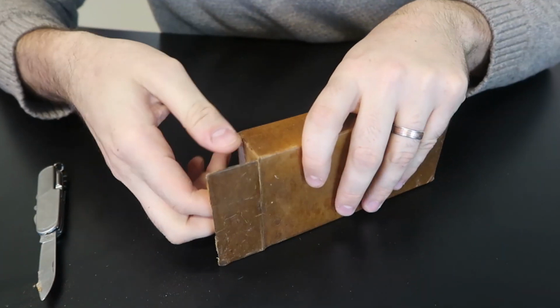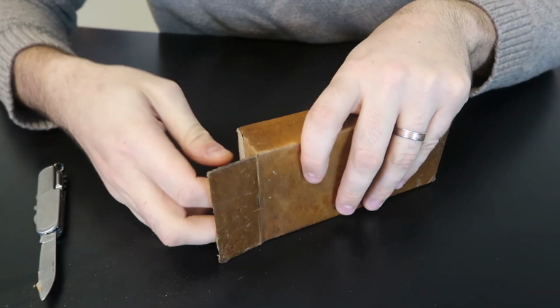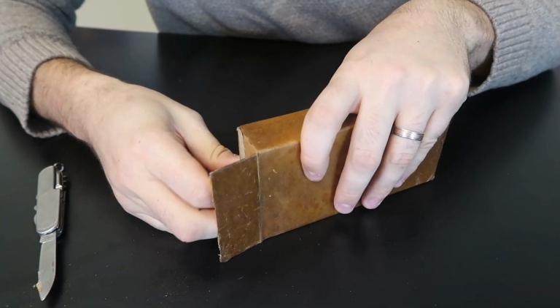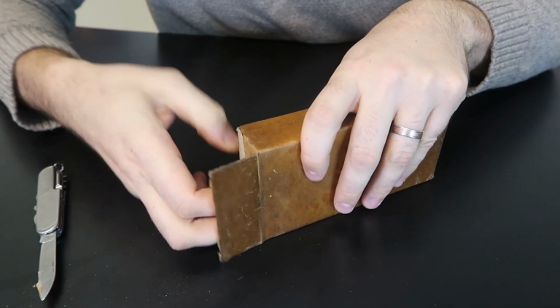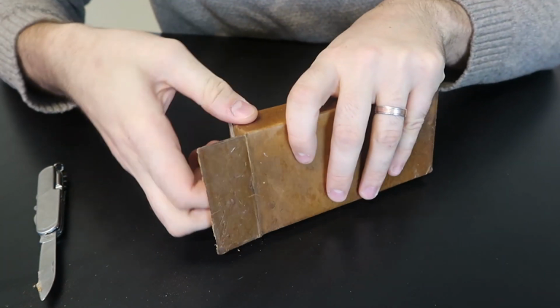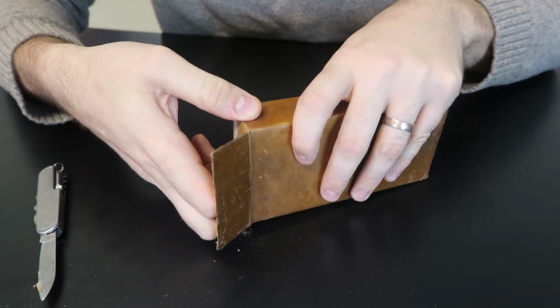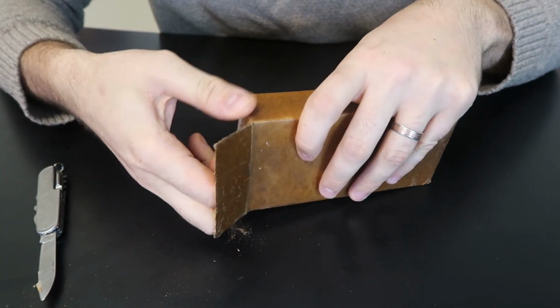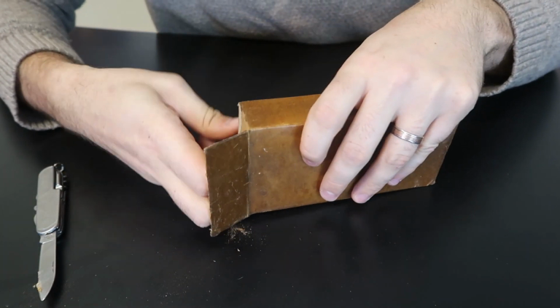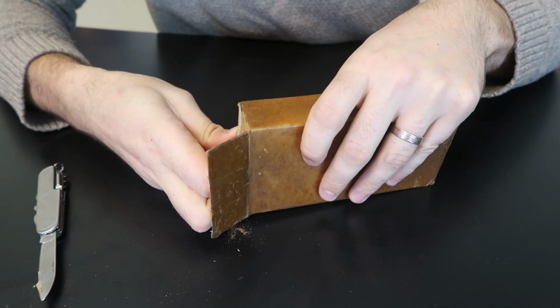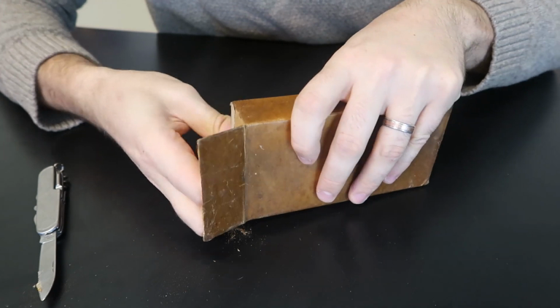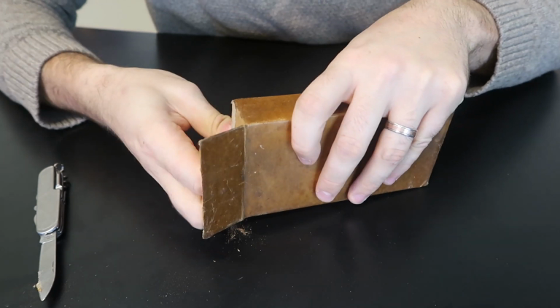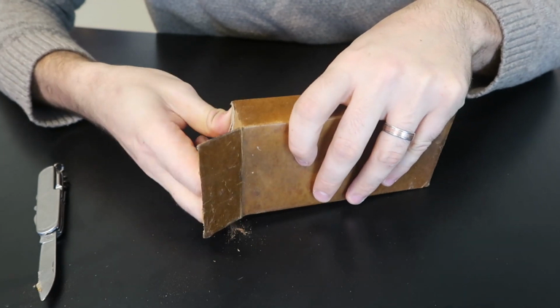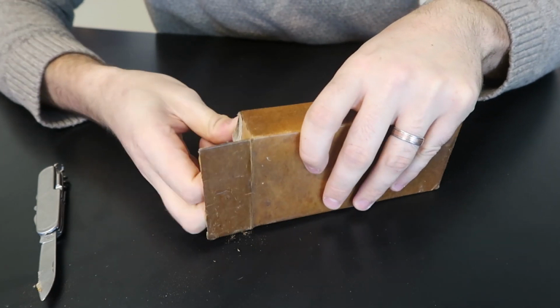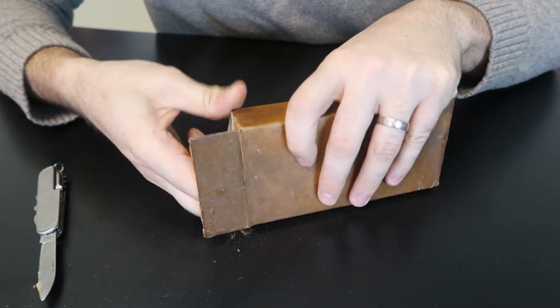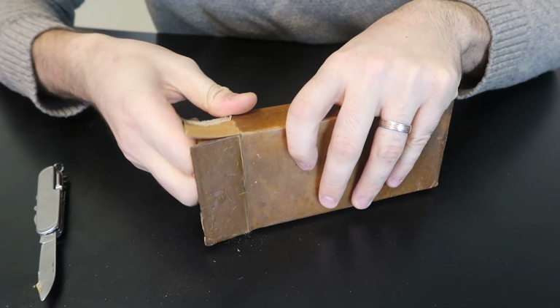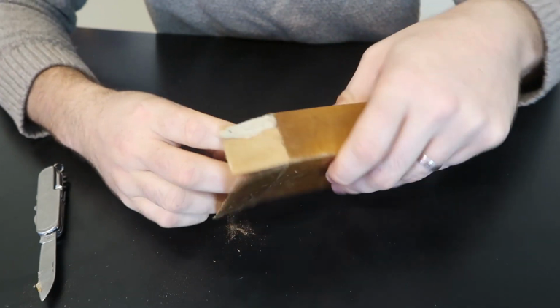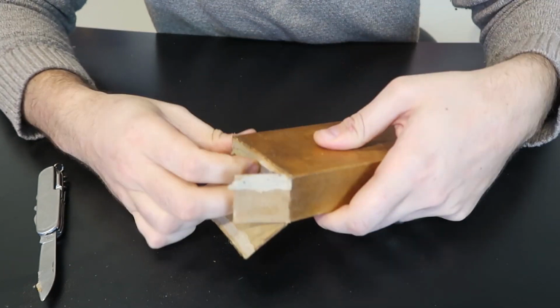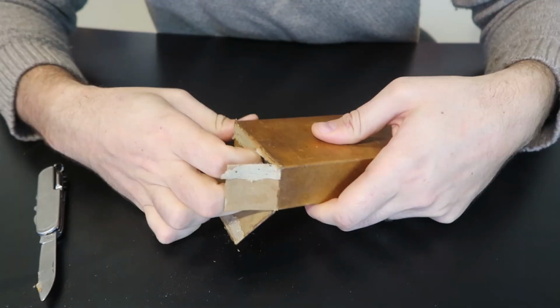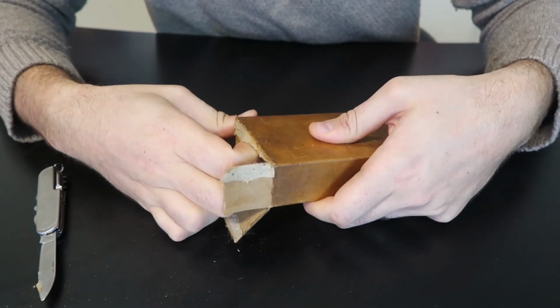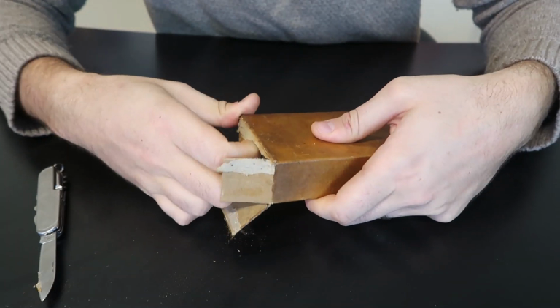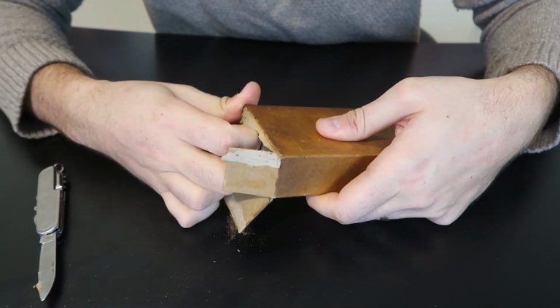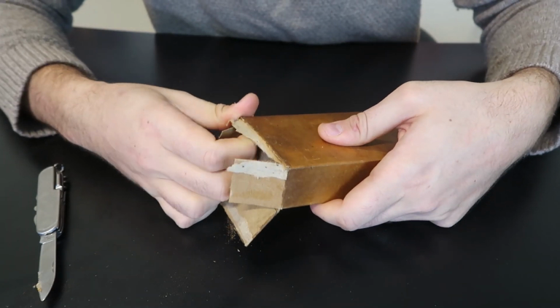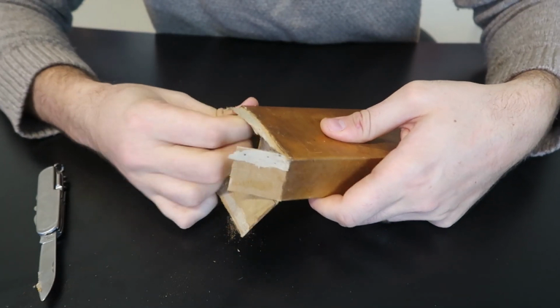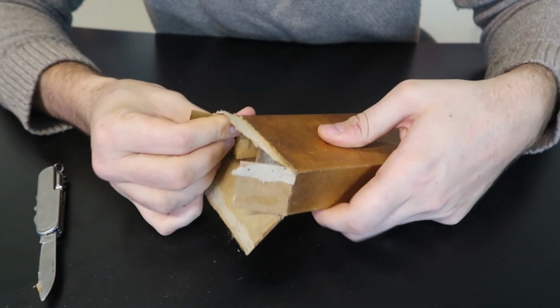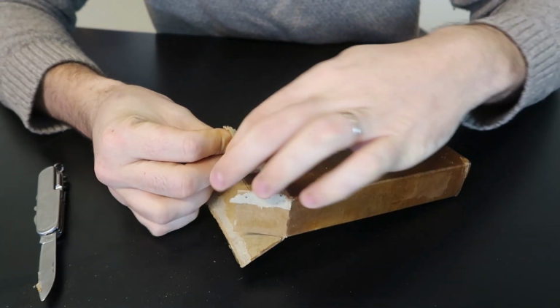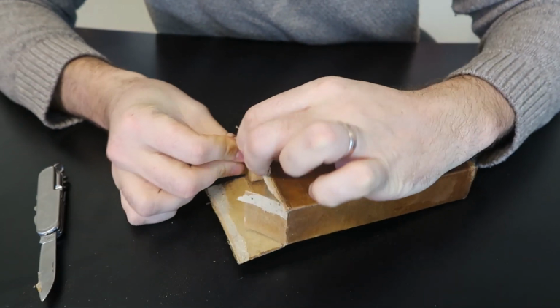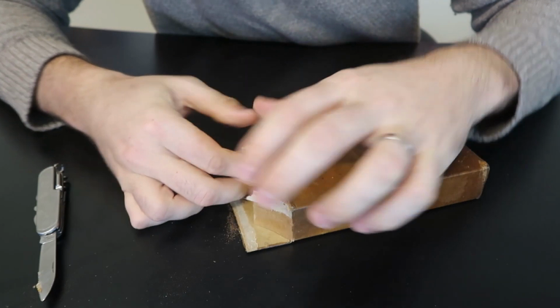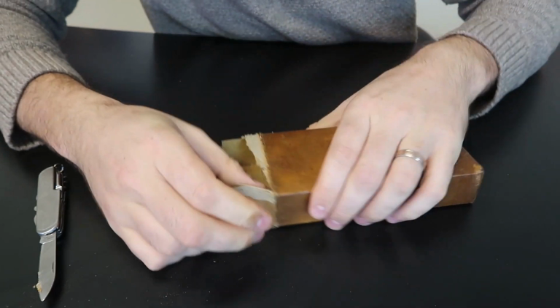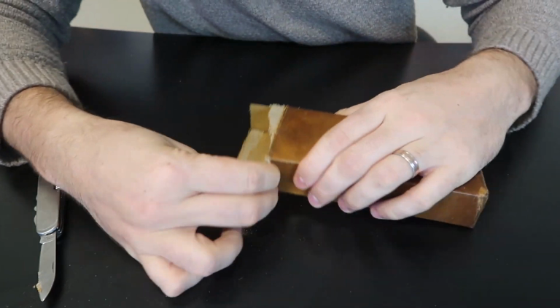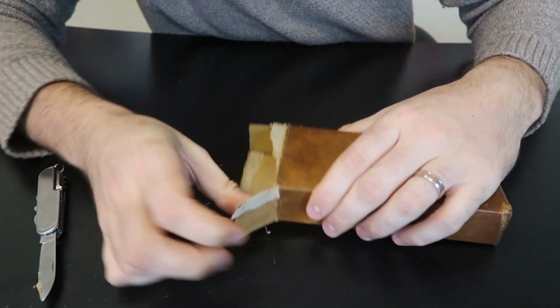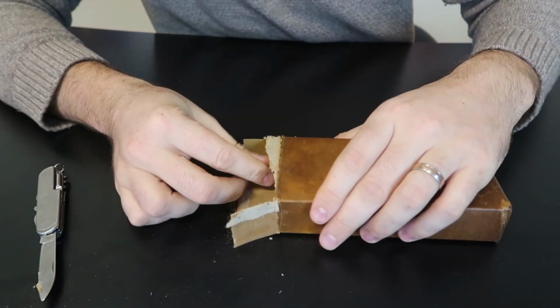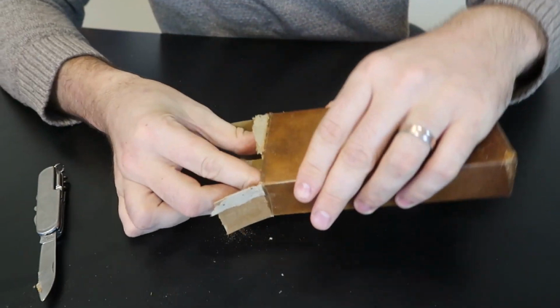A lot of times if you get cigarettes inside of these MREs — K and C rations — they are very, very collectible and valuable.